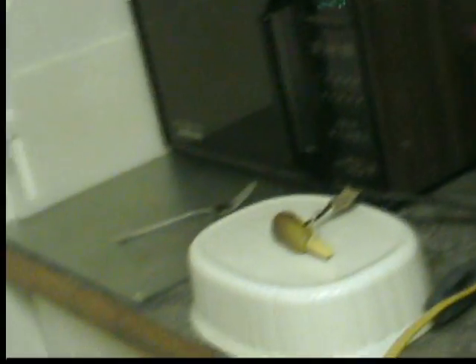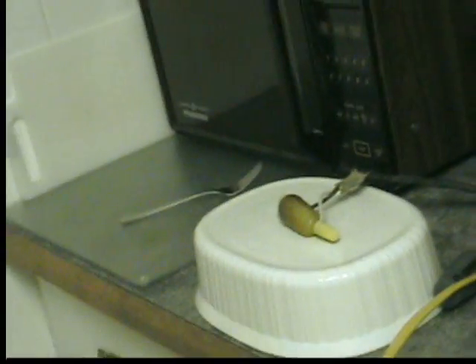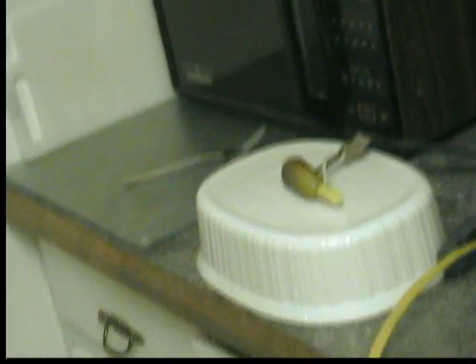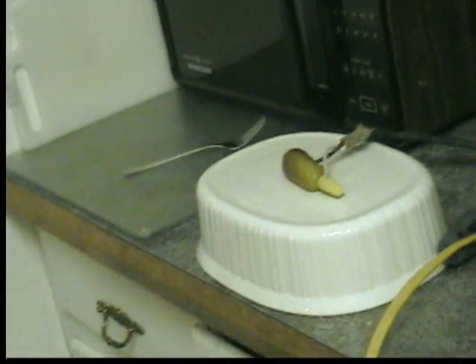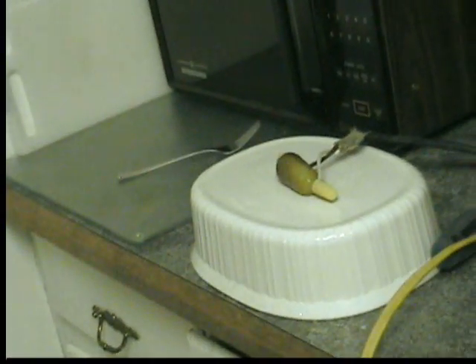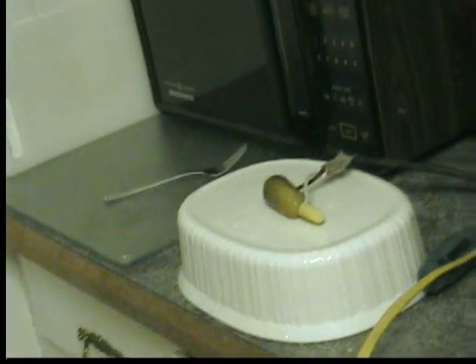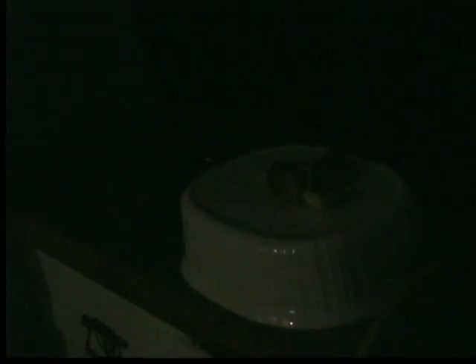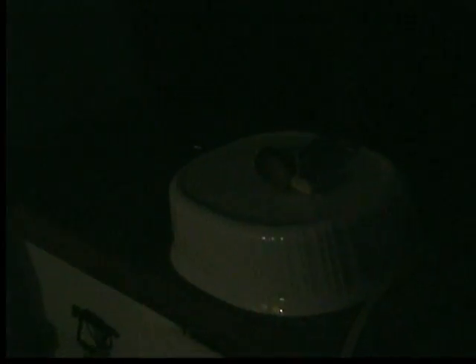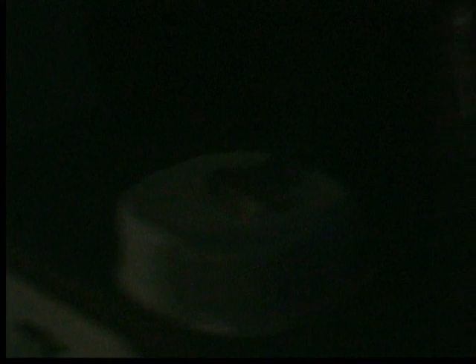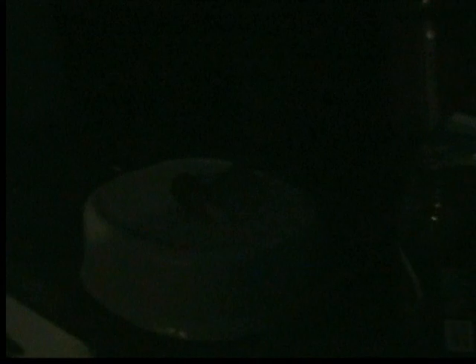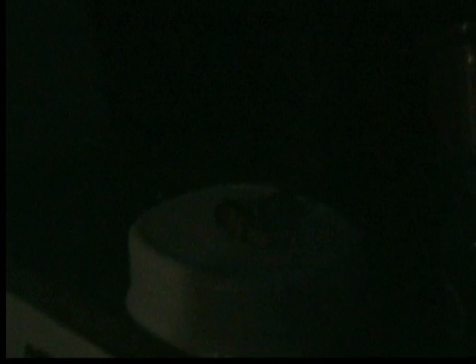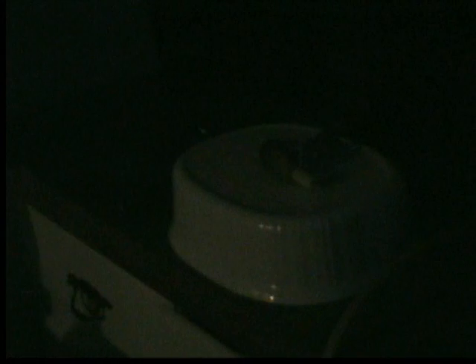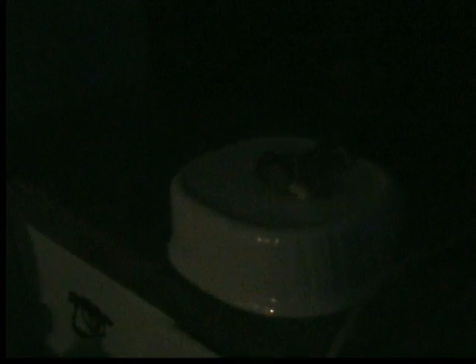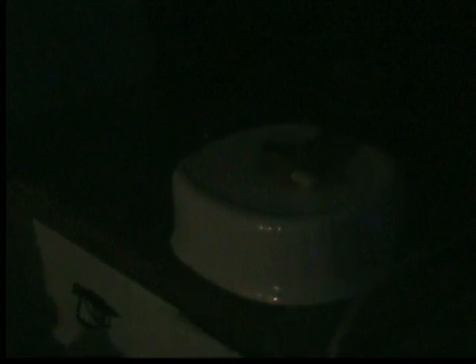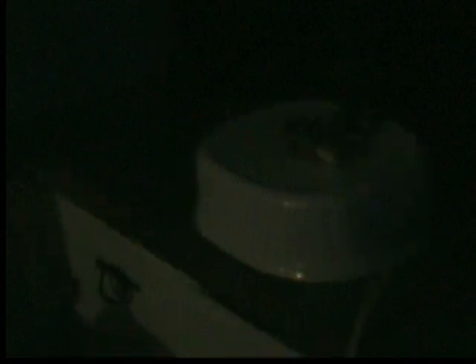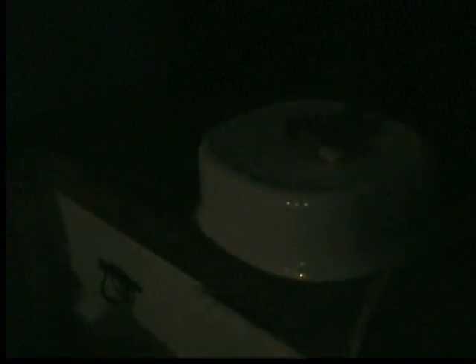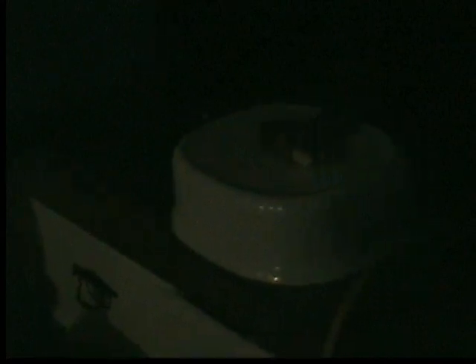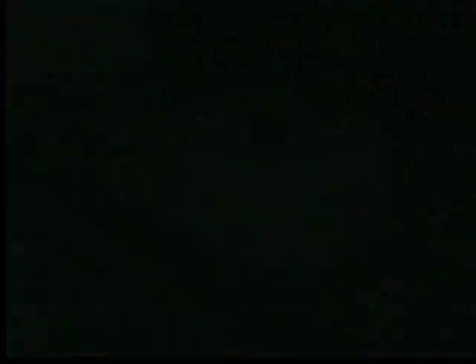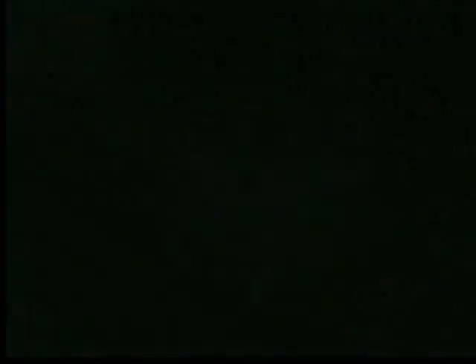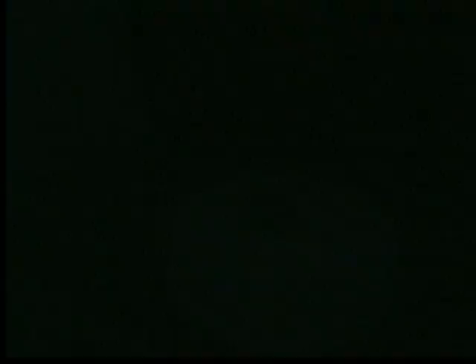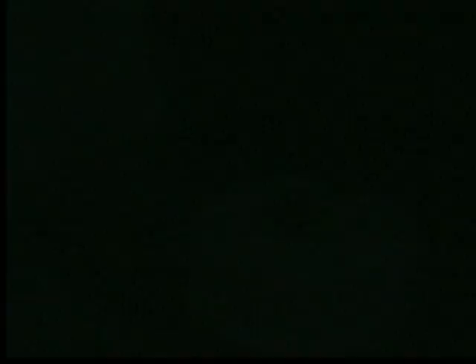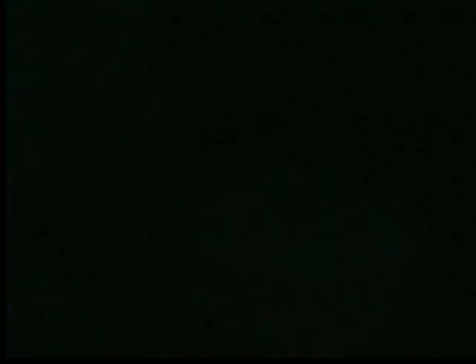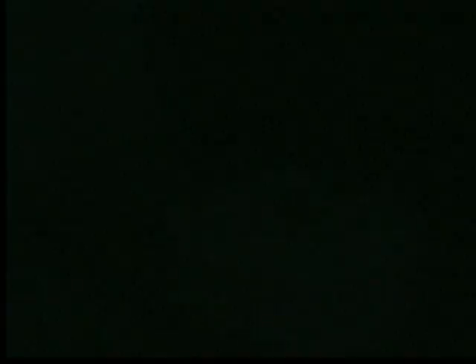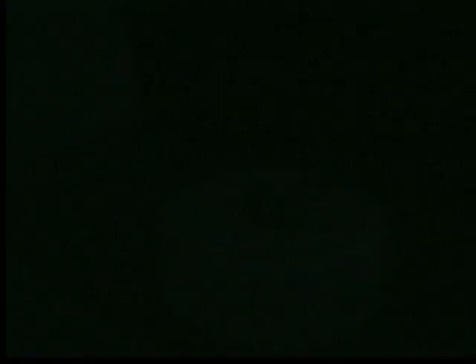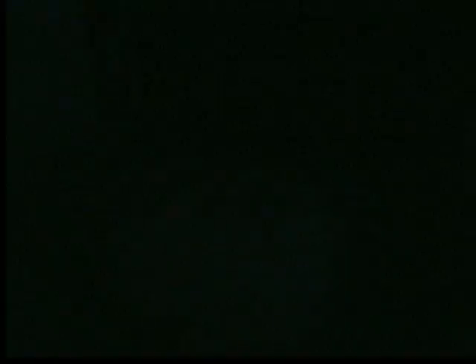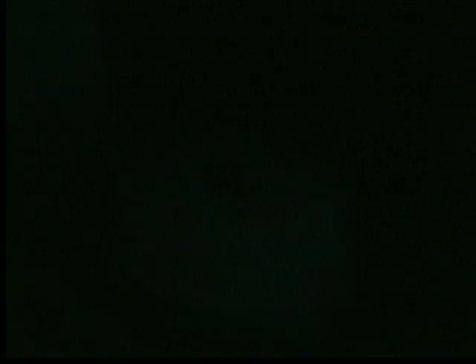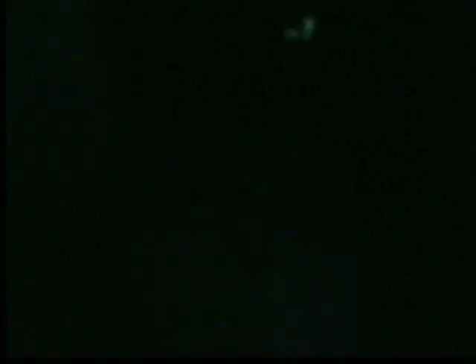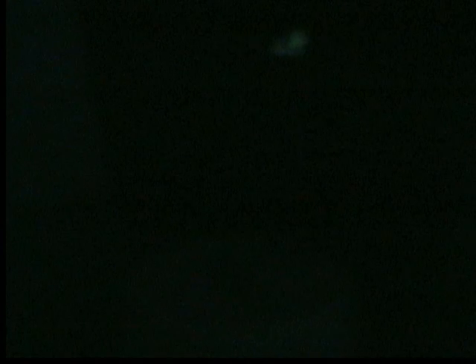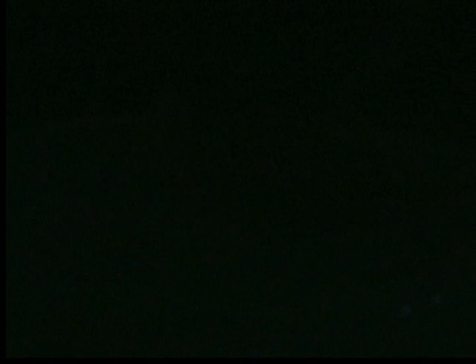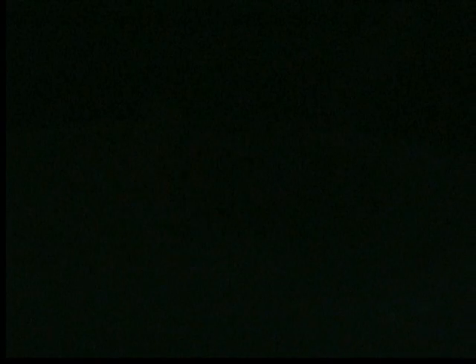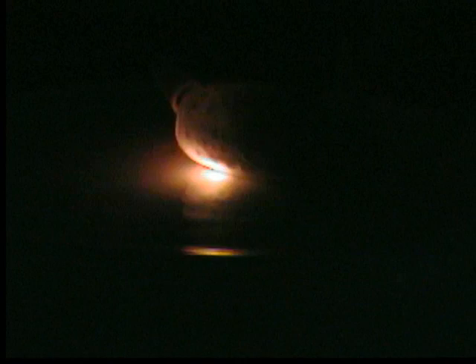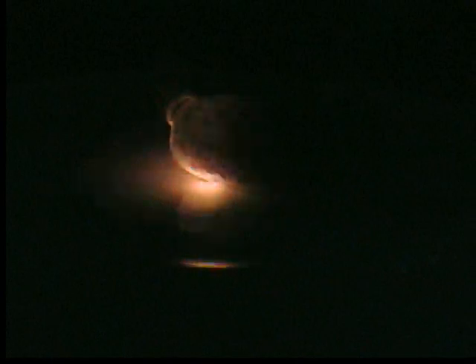Let's shut the light off and see what the pickle does. Do you want to make it look good? Okay, here we go. Pickle light. Cool.